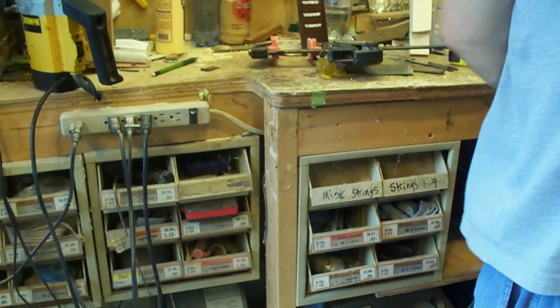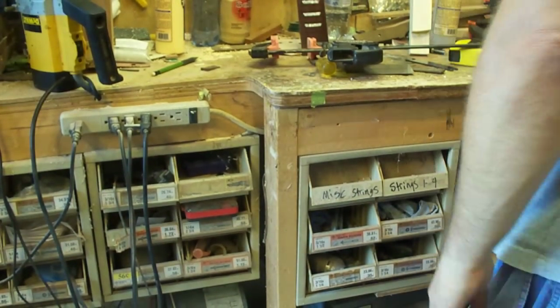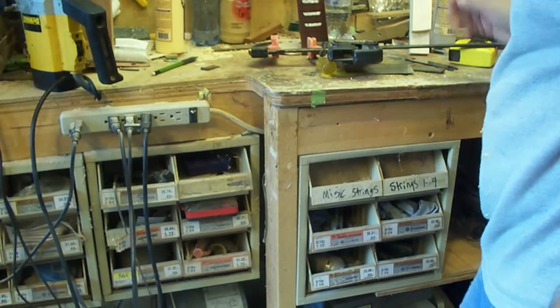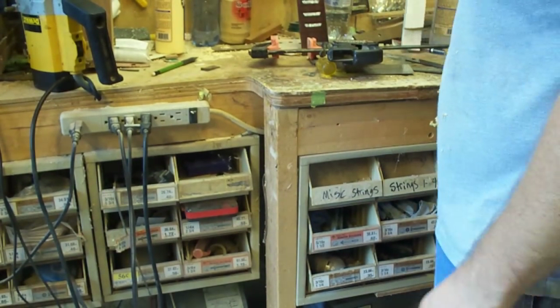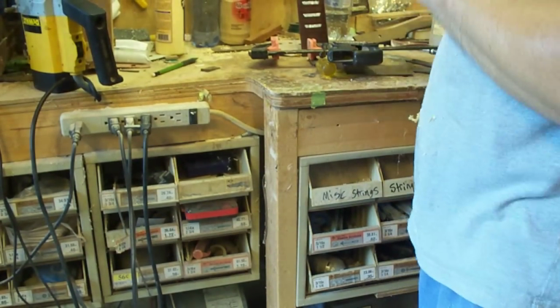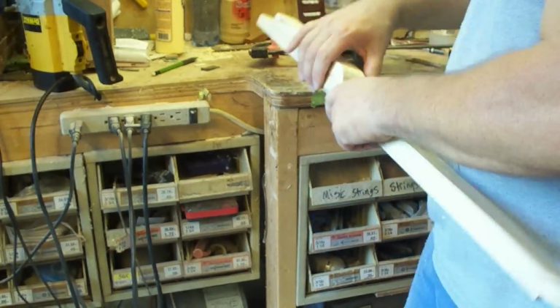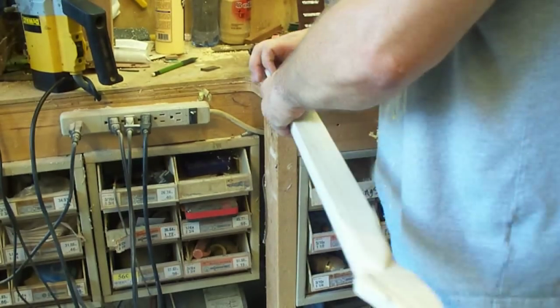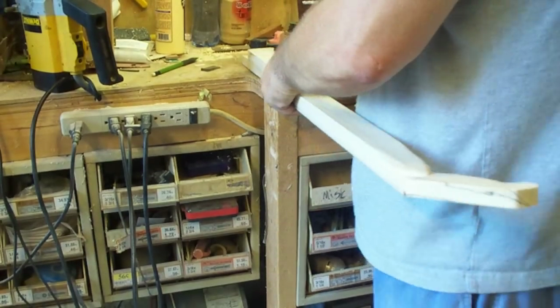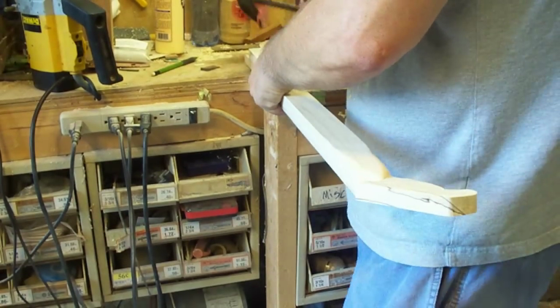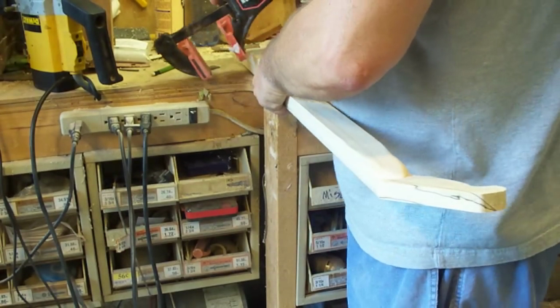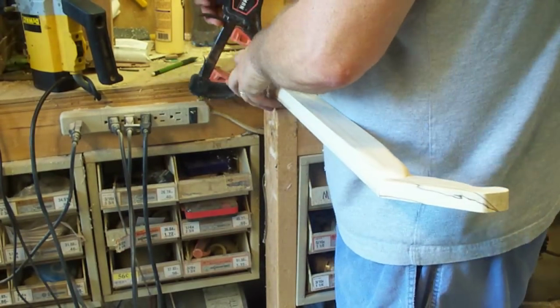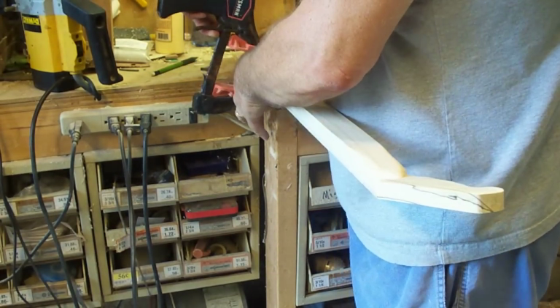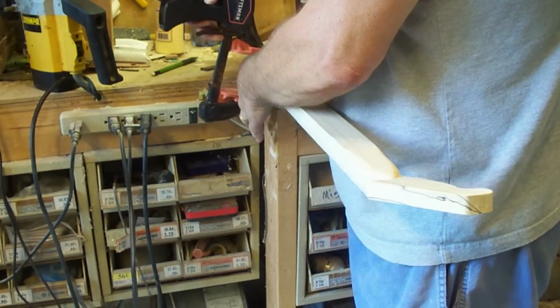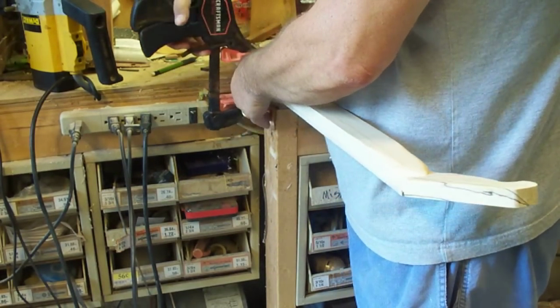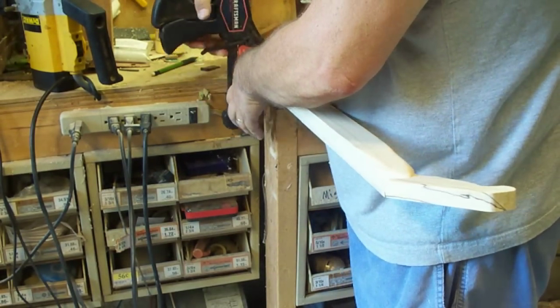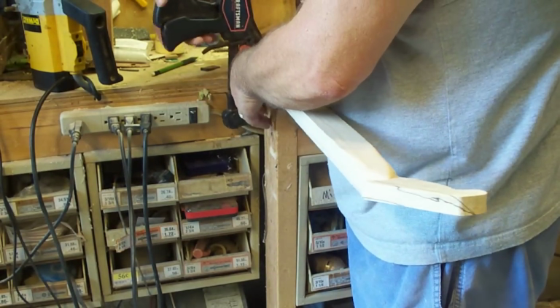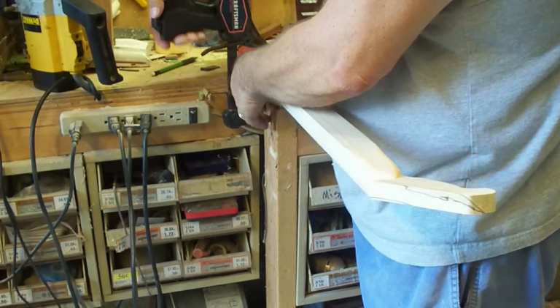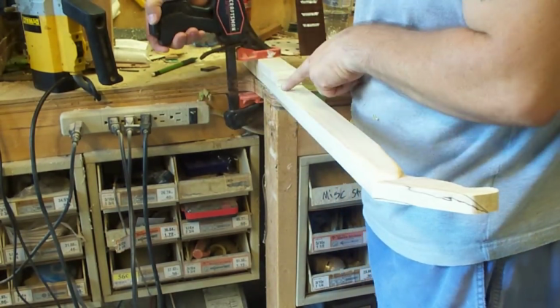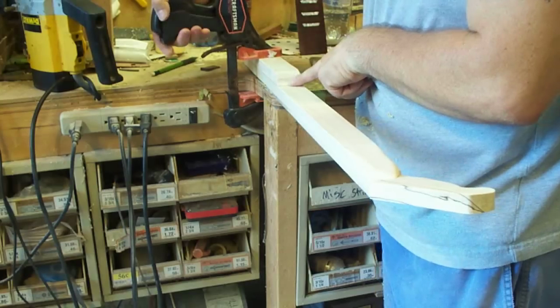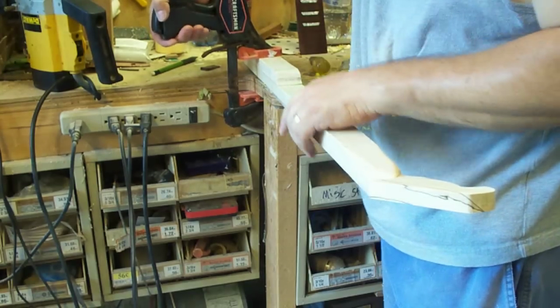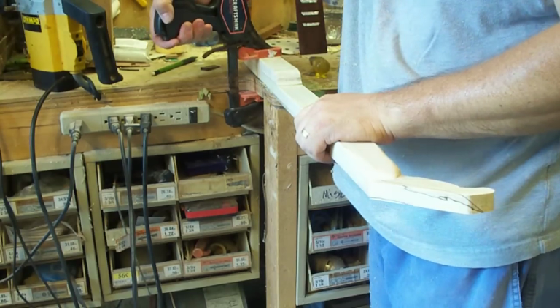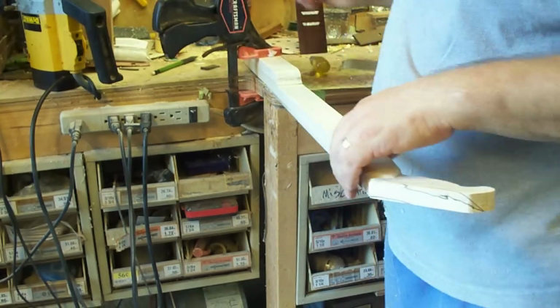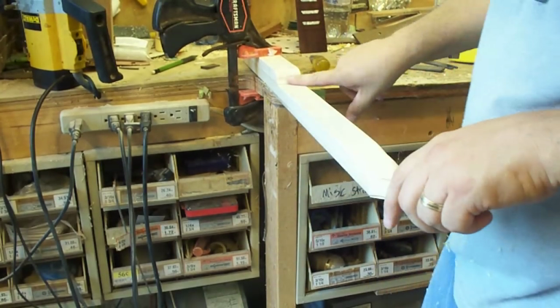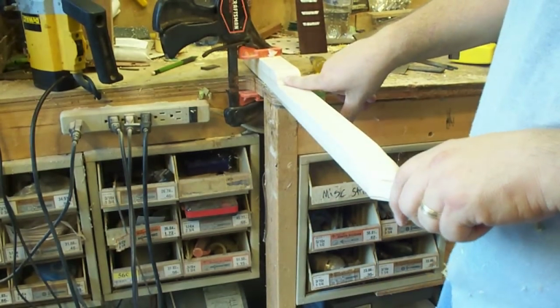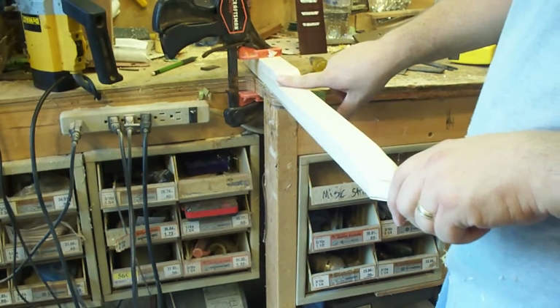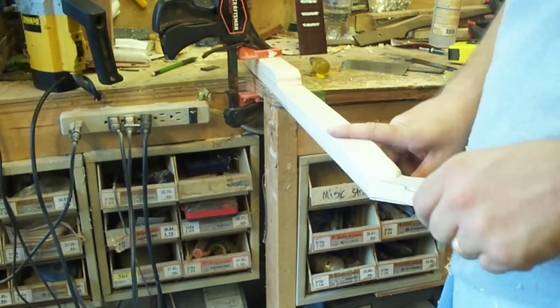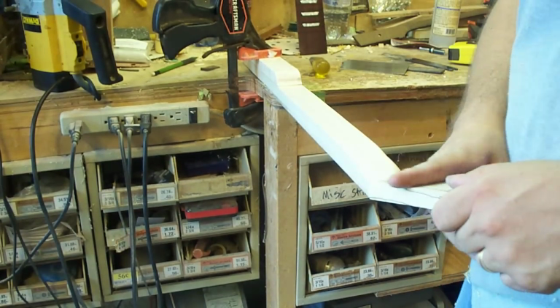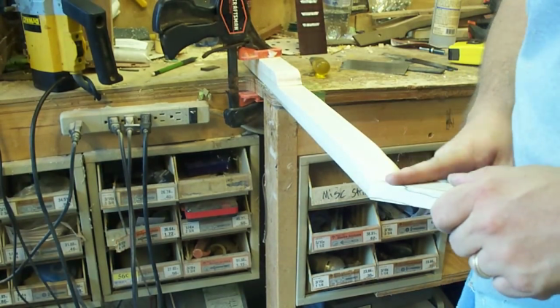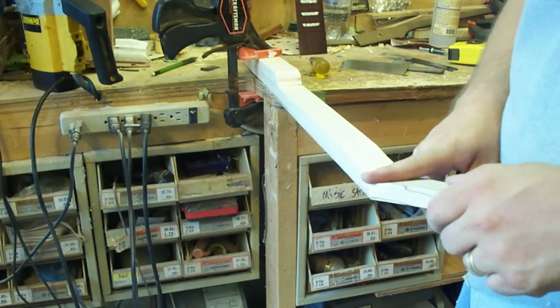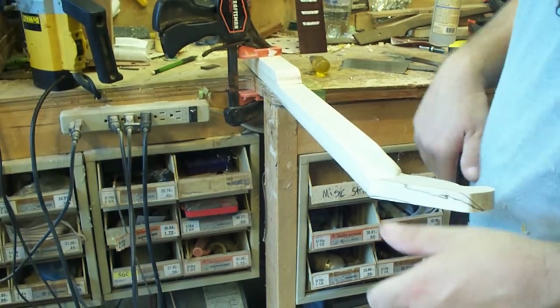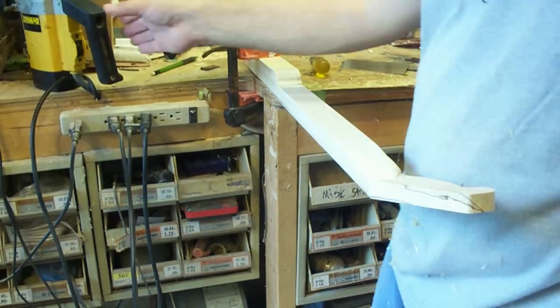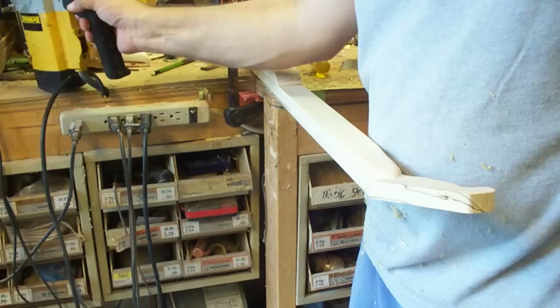I'm going to go ahead and real quick do one that's got a heel on it. There's really no difference in the technique, other than you'll end up doing a little more filing on this one, because the router base will only allow you to get so close to the heel, and then same on this end because of the offset headstock.